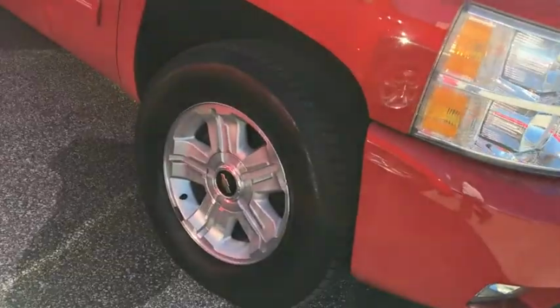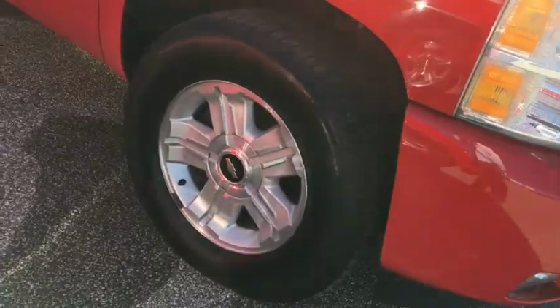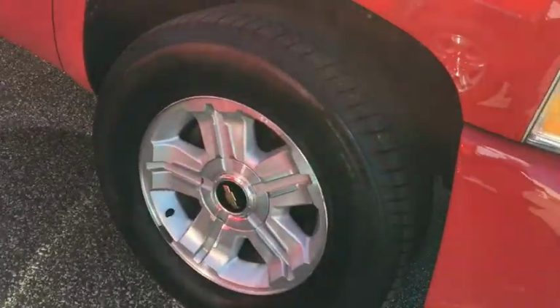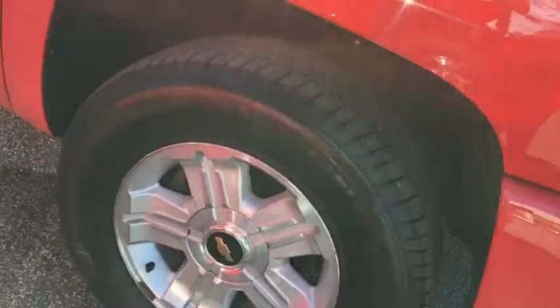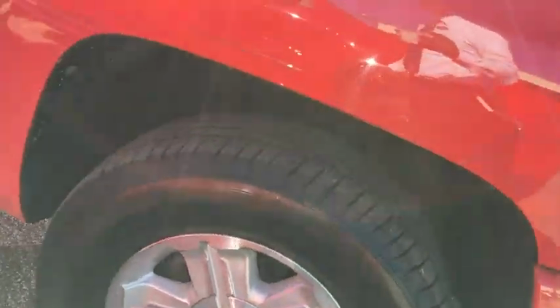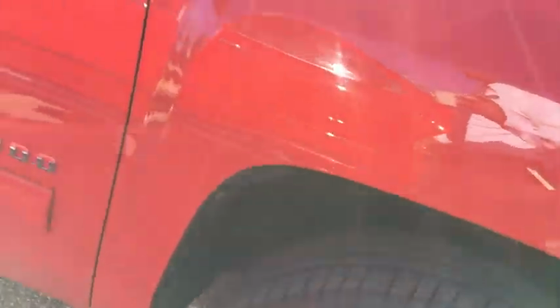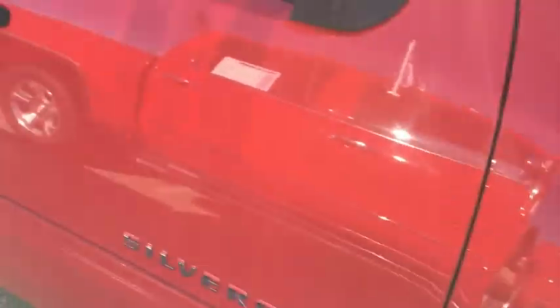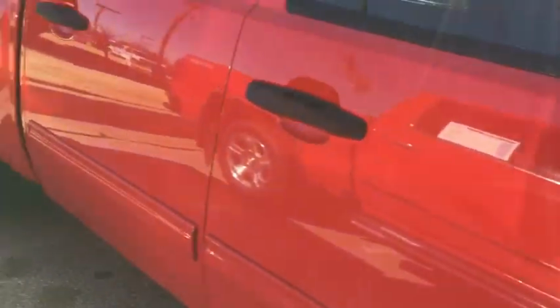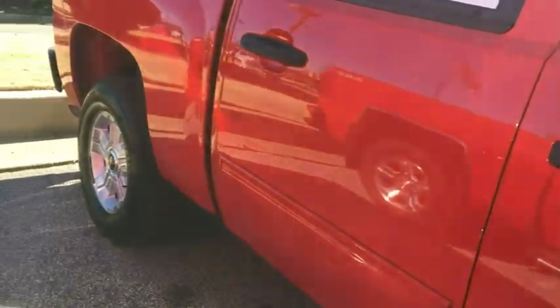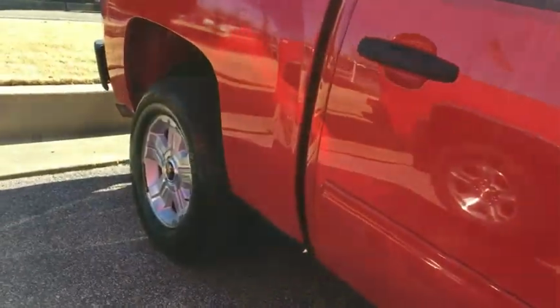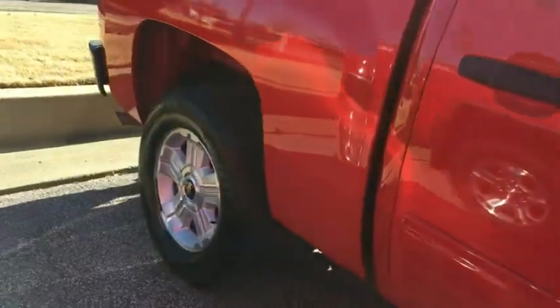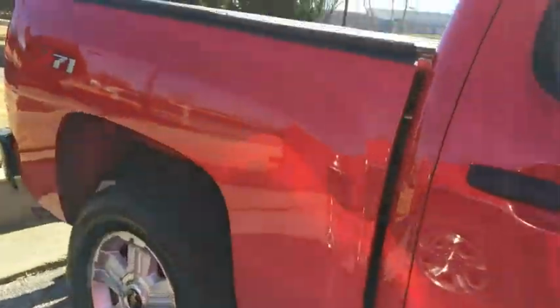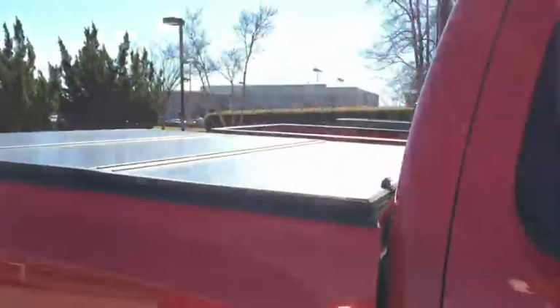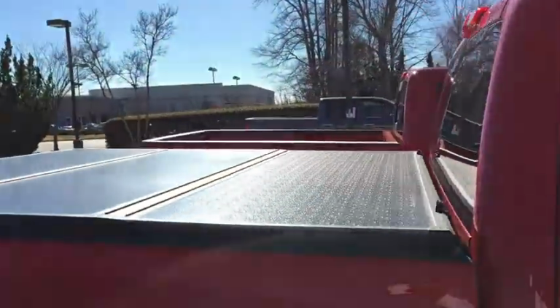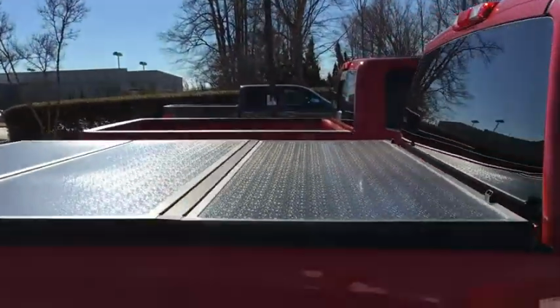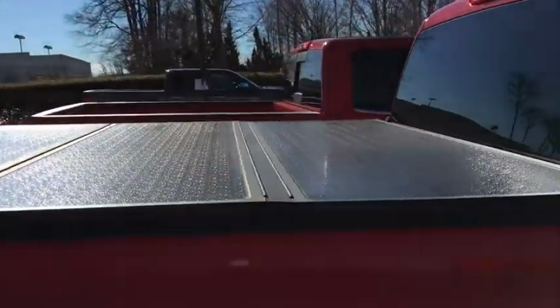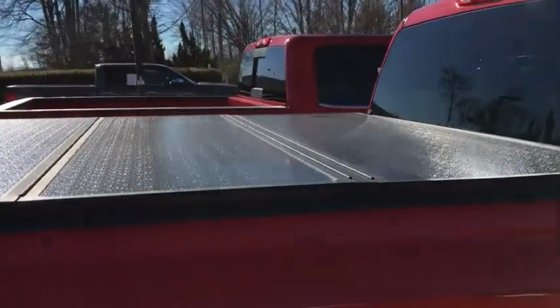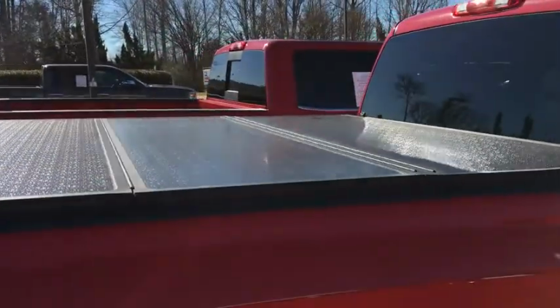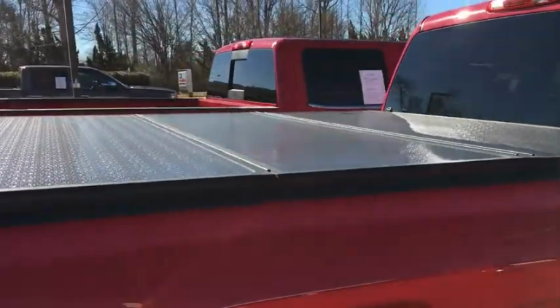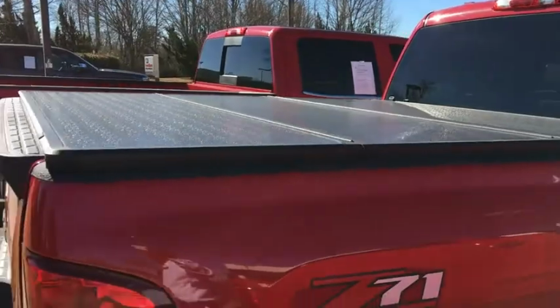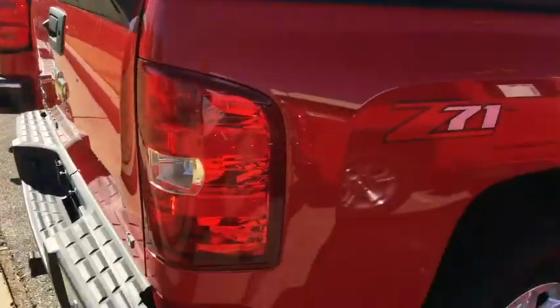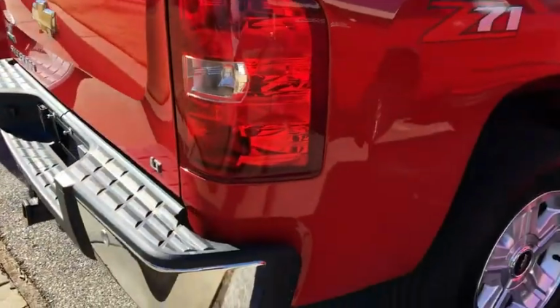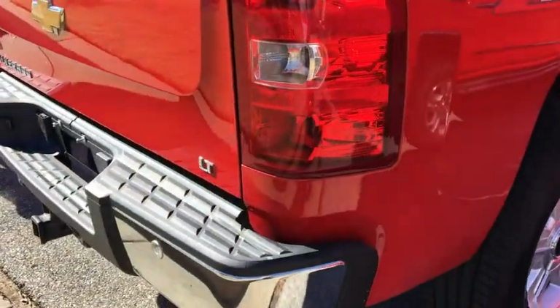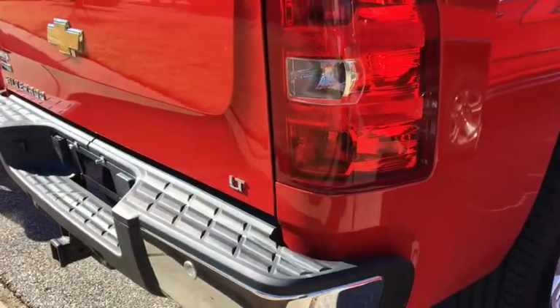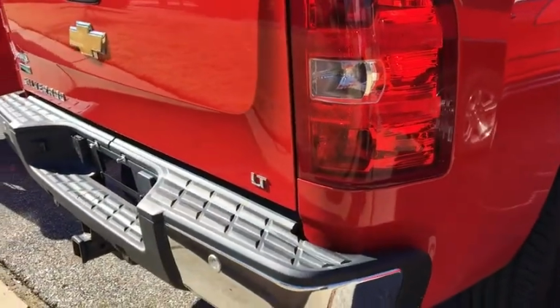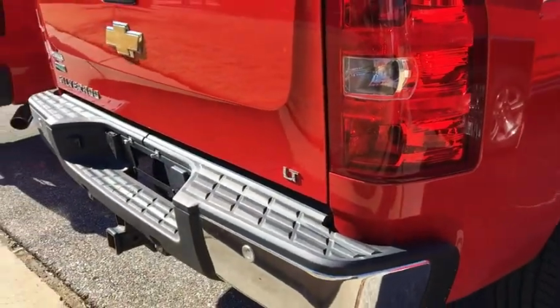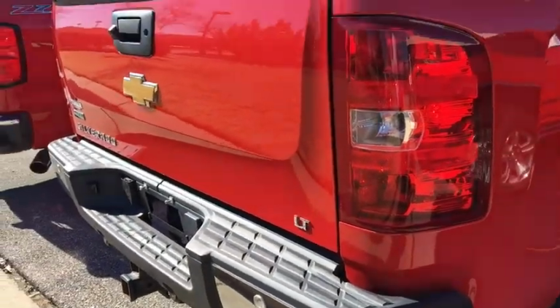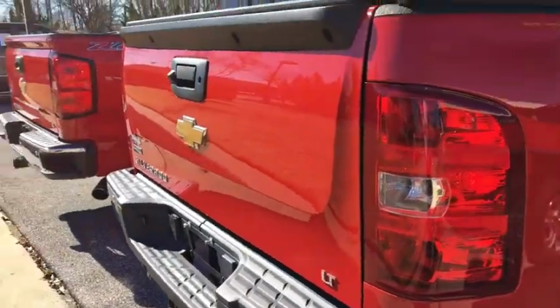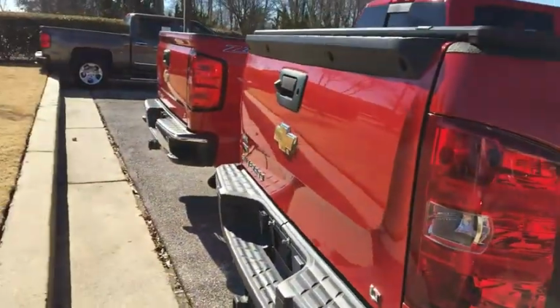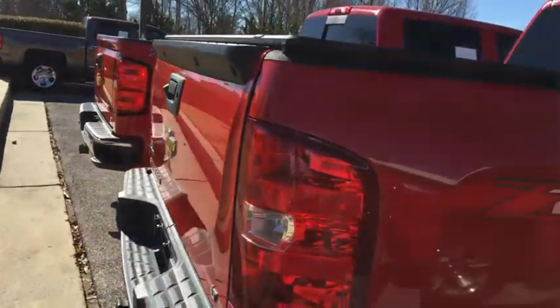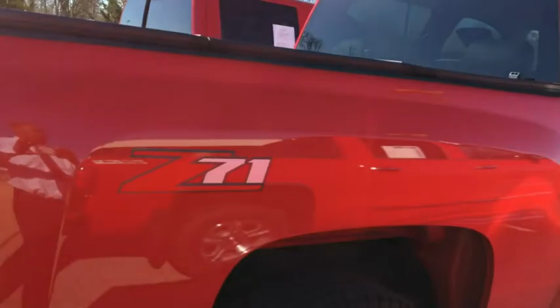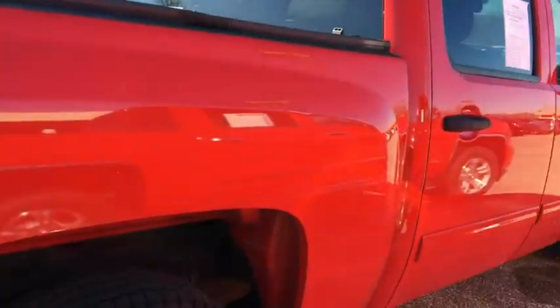Got your 18-inch tires and wheels. Tri-fold hard tonneau cover. Trailing equipment as well. This vehicle also has a rear view camera in it.